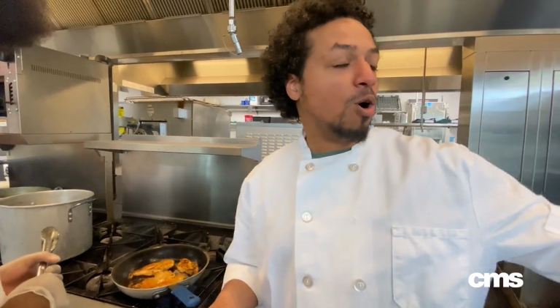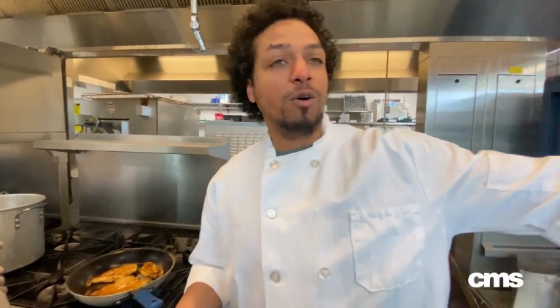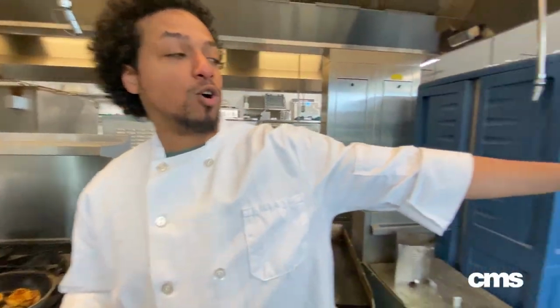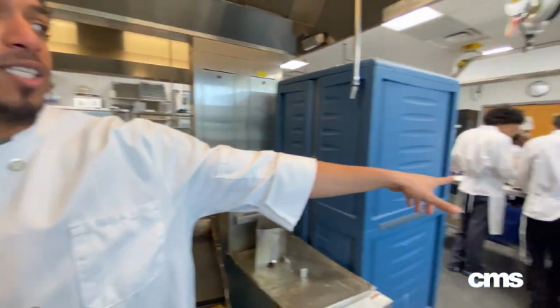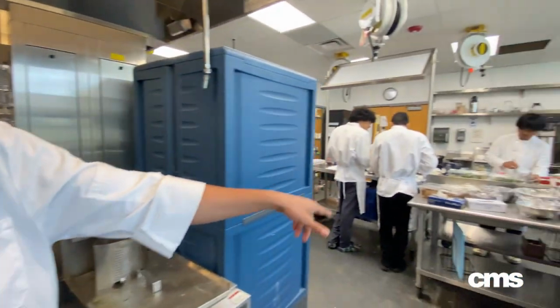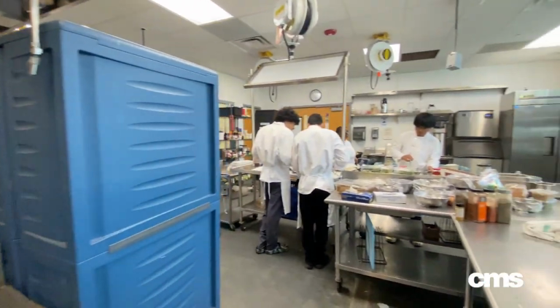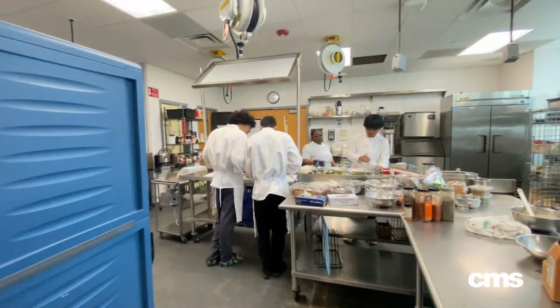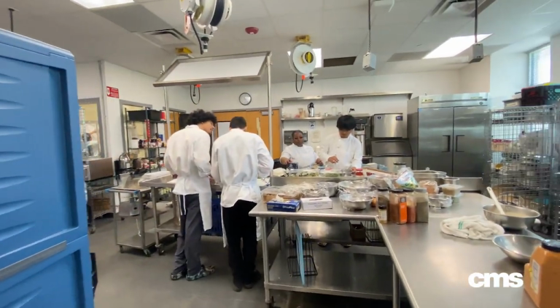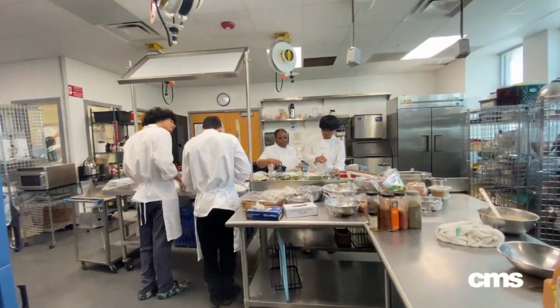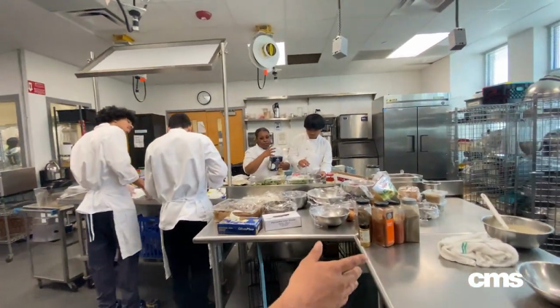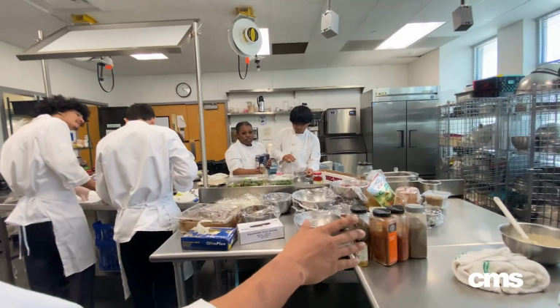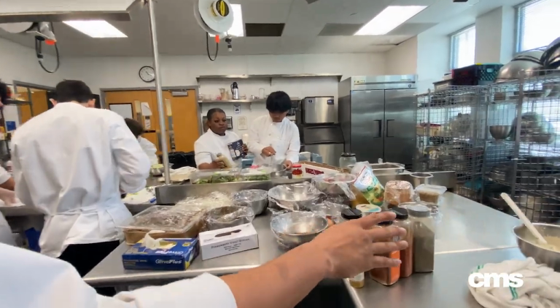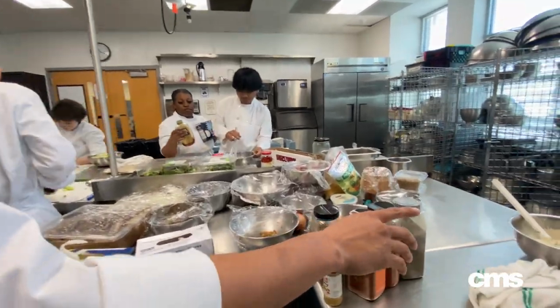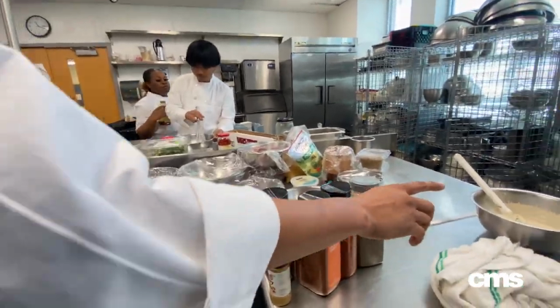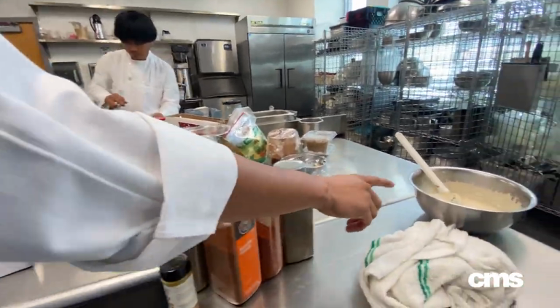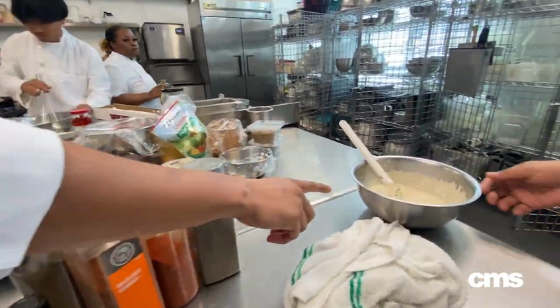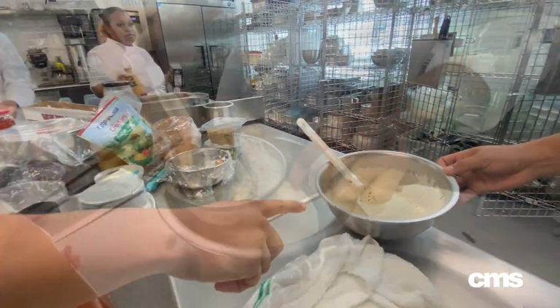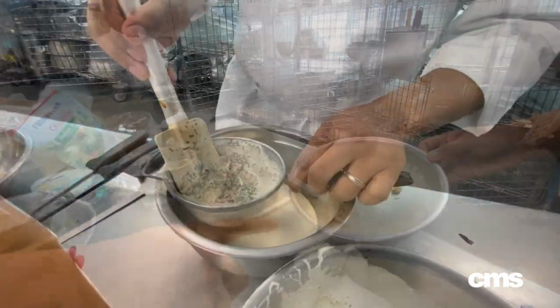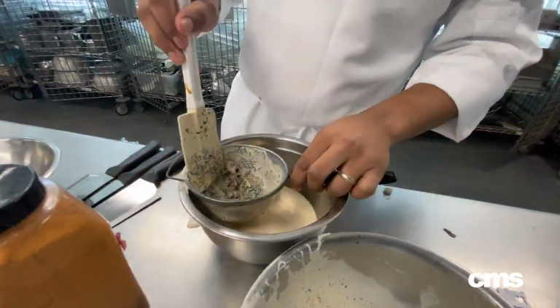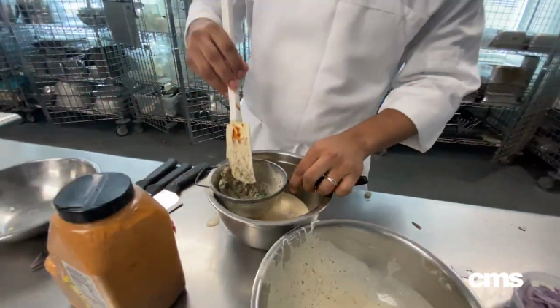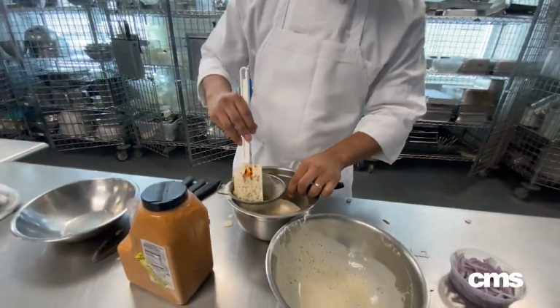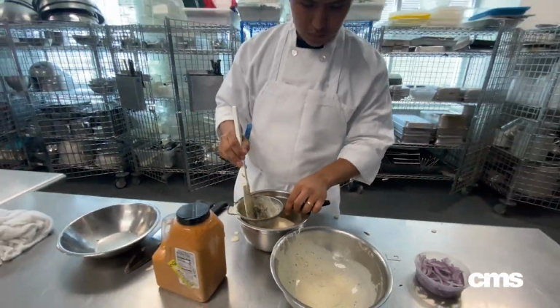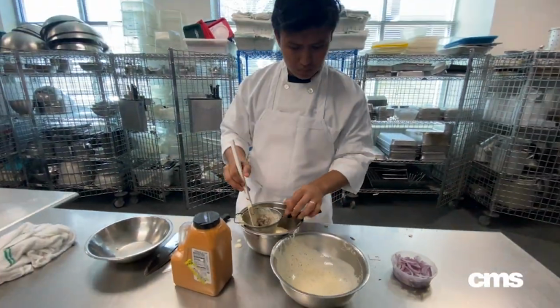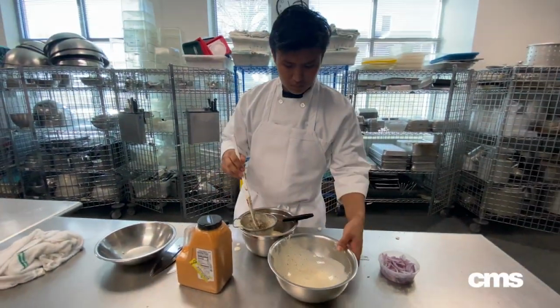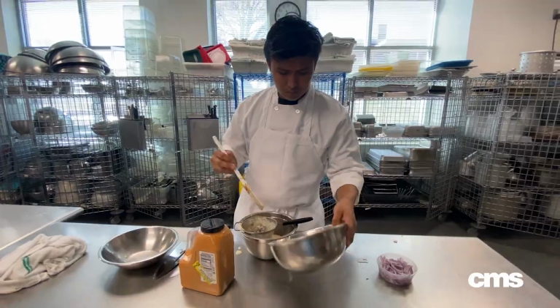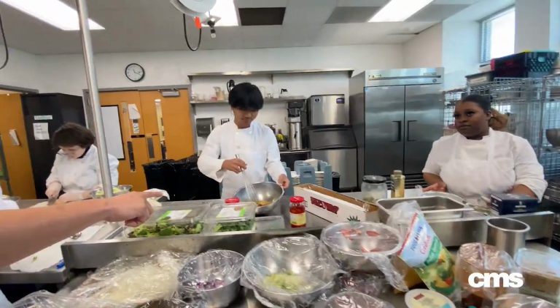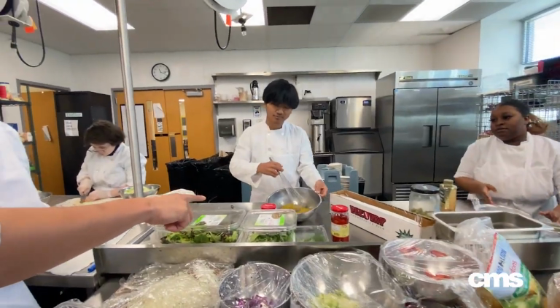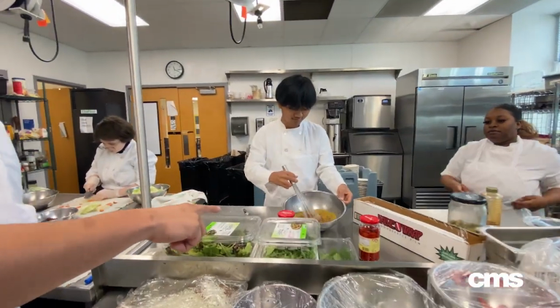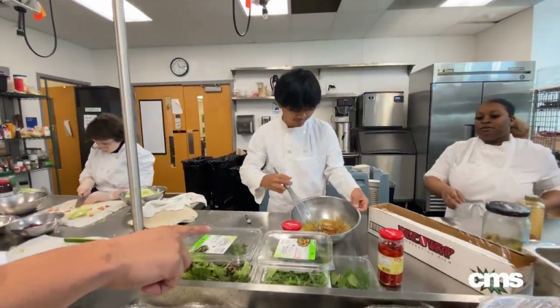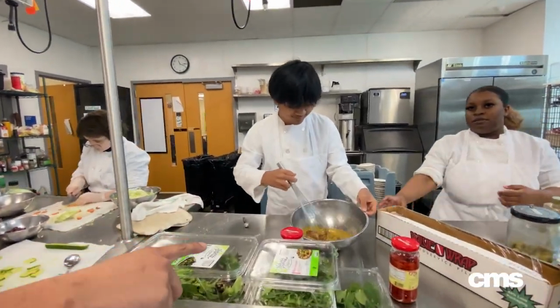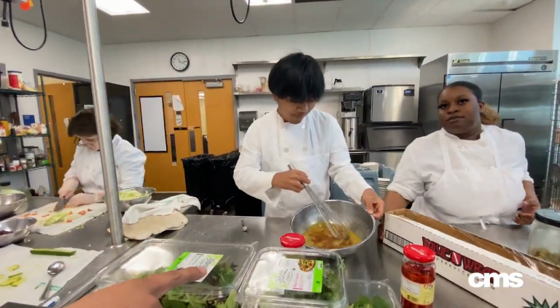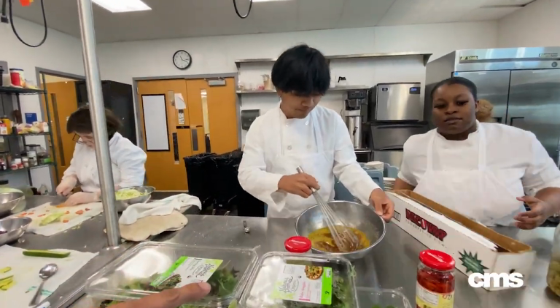Over here we have our cold station where they started making salad dressings. We have an avocado chipotle ranch to go with that salad, and he's working on a vinaigrette for a Greek salad.